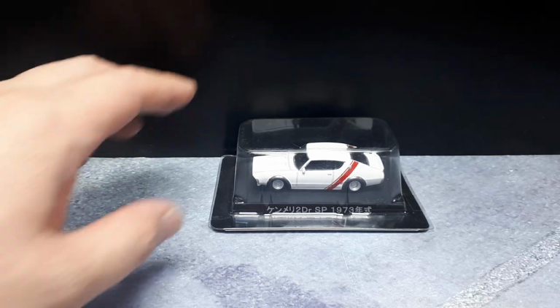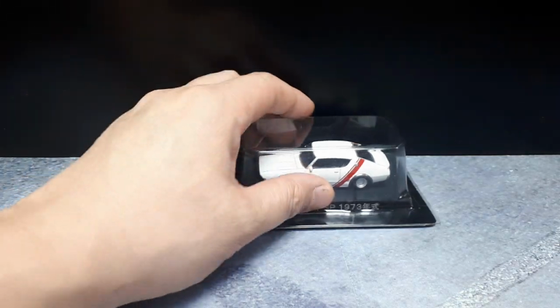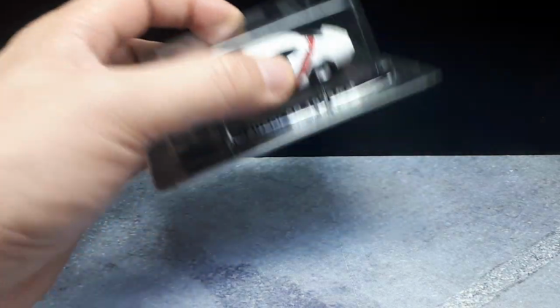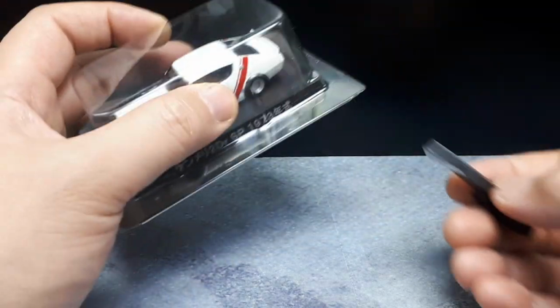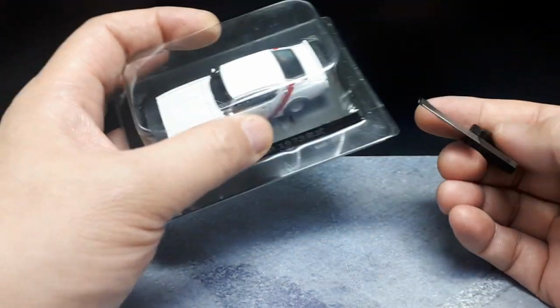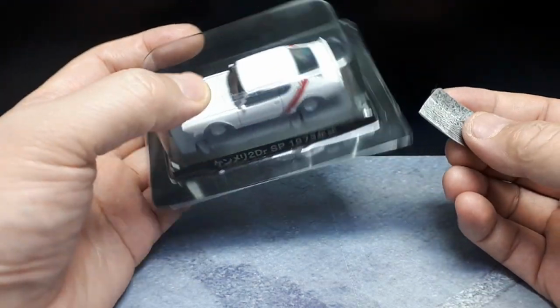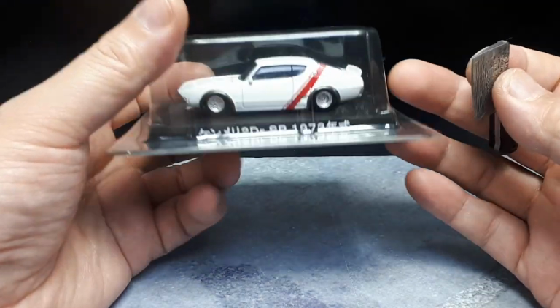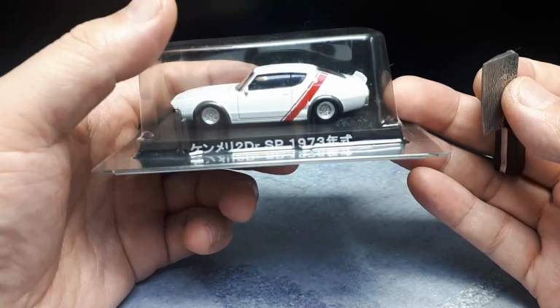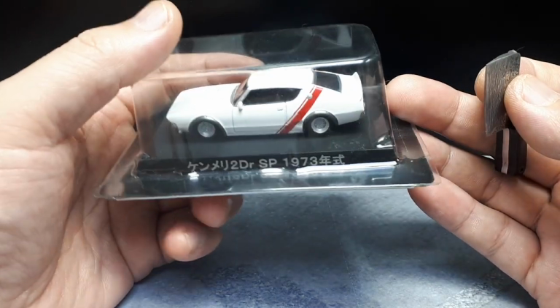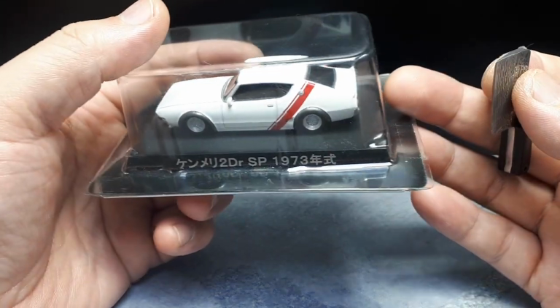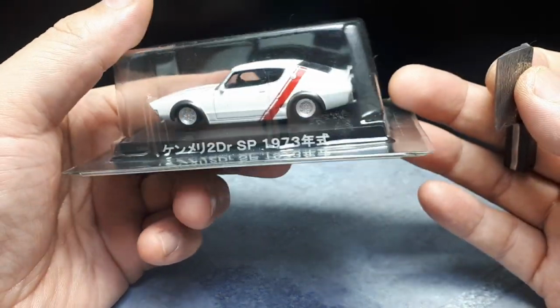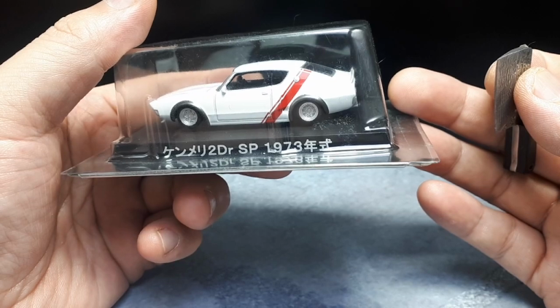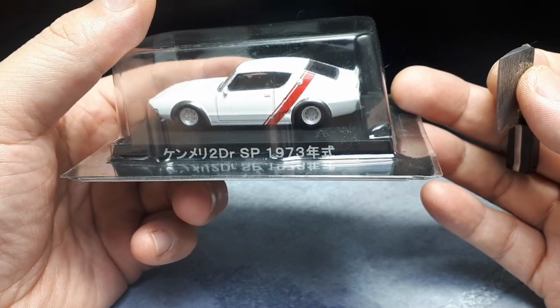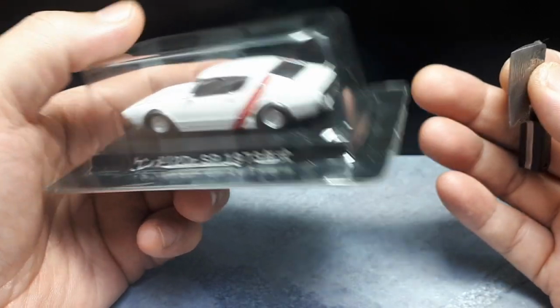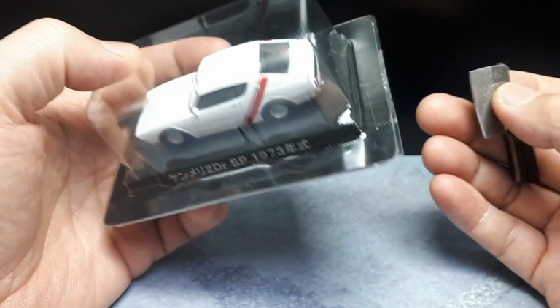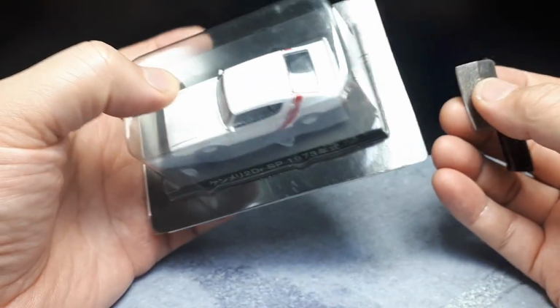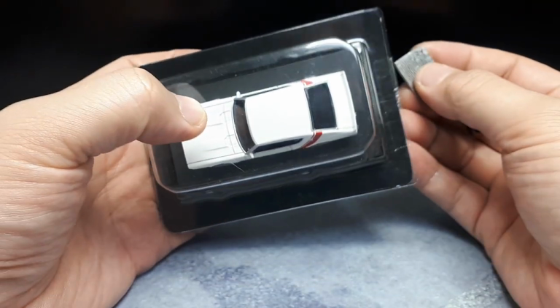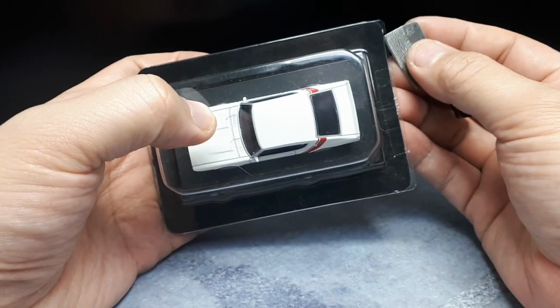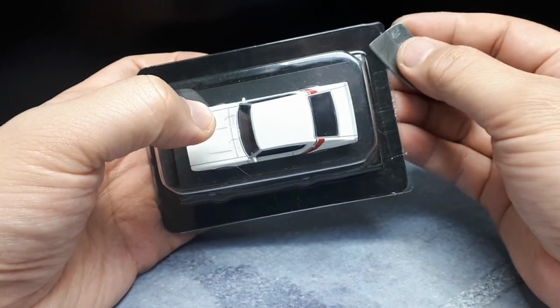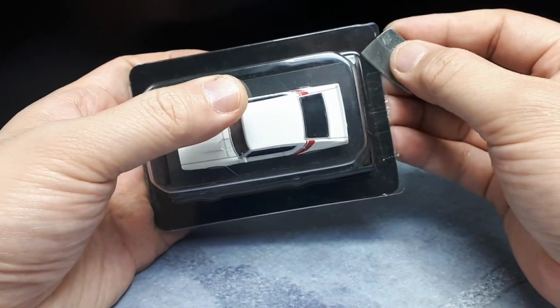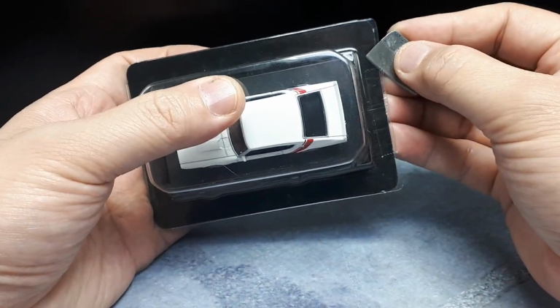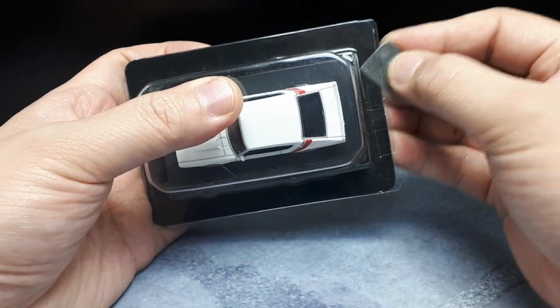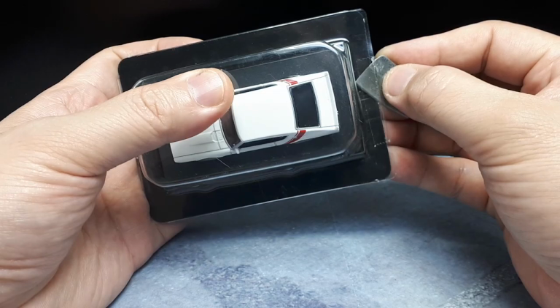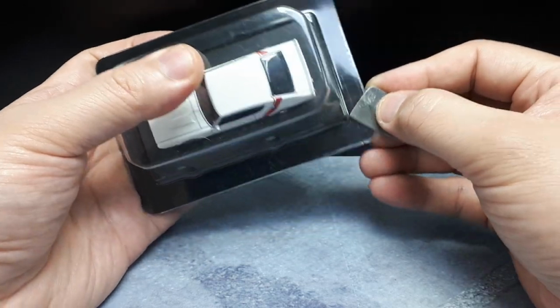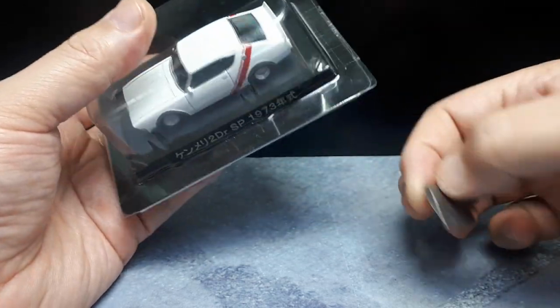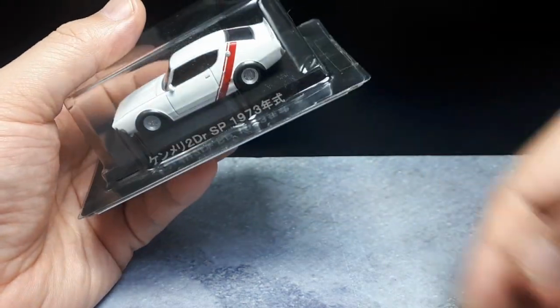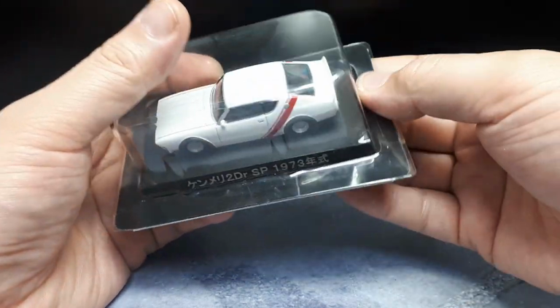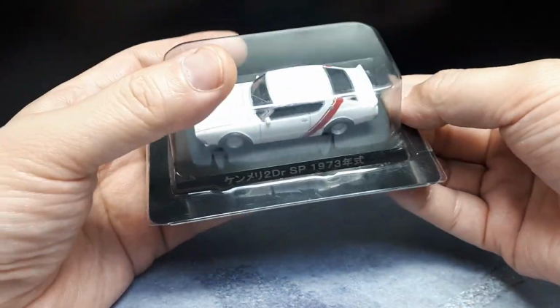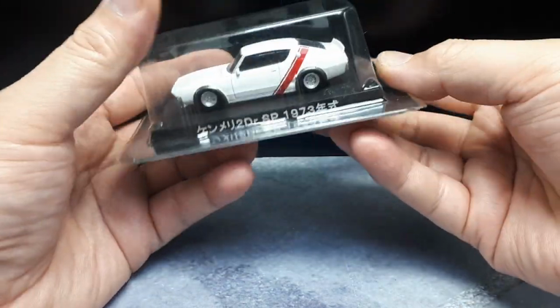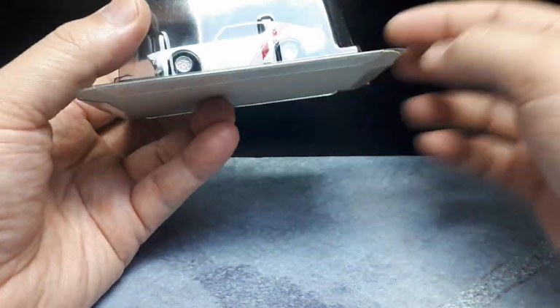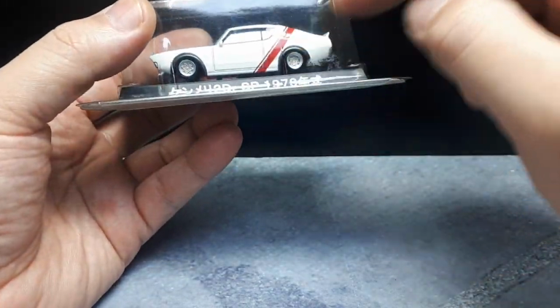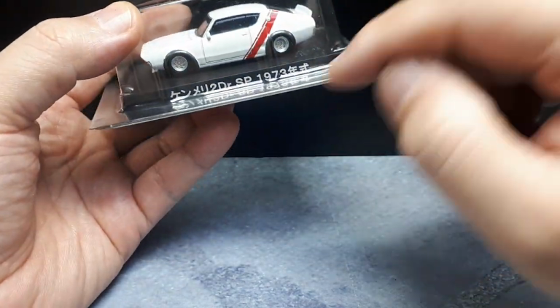Hello Aoshima Garachan fans. I was browsing one of my used toy stores and this was there. This is from the Aoshima Garachan Collection number four. They're up to 14 now I believe, so that means this is really old and it's a chase version.